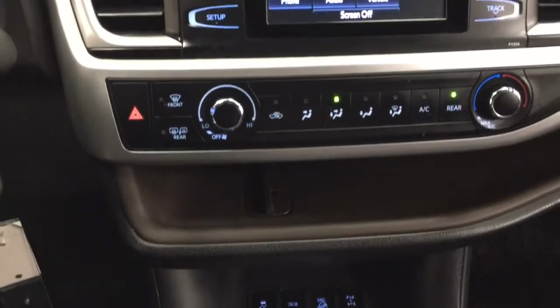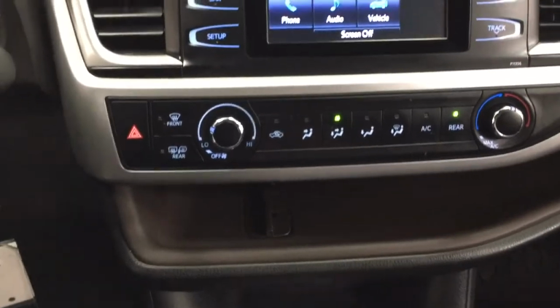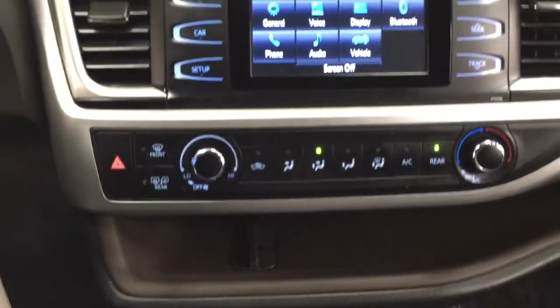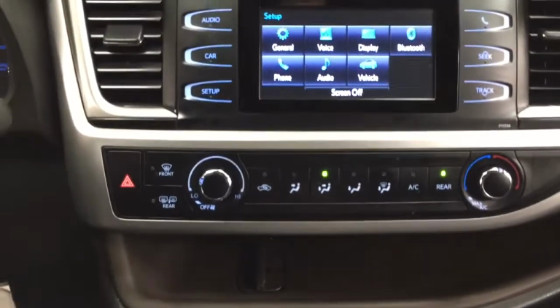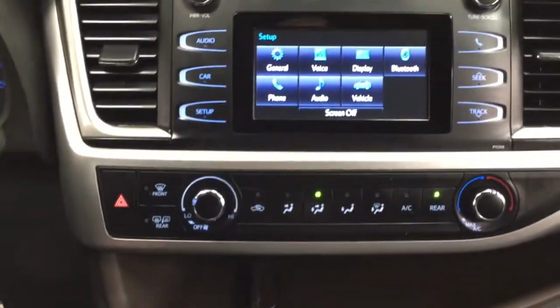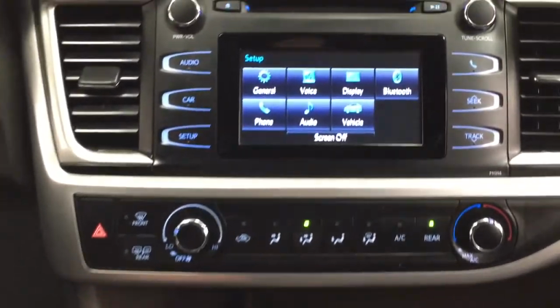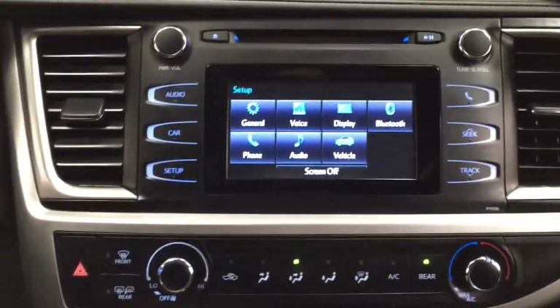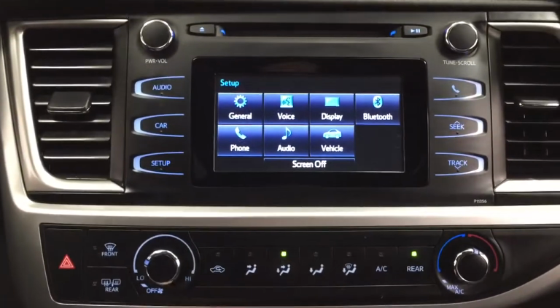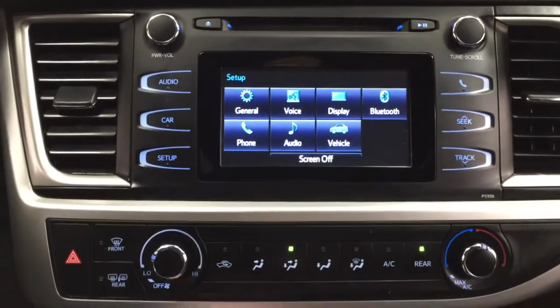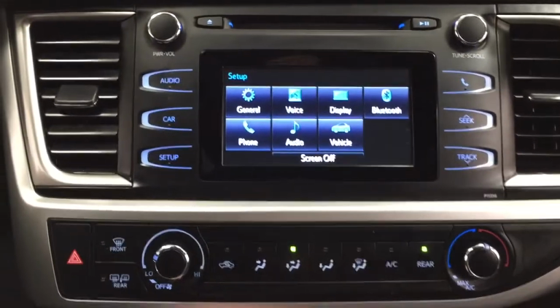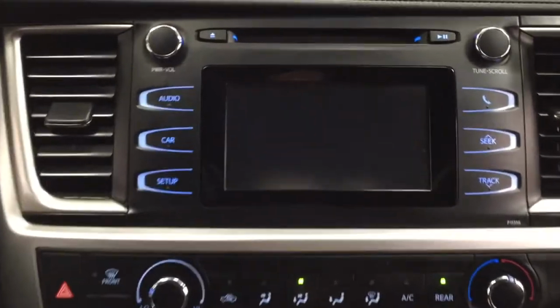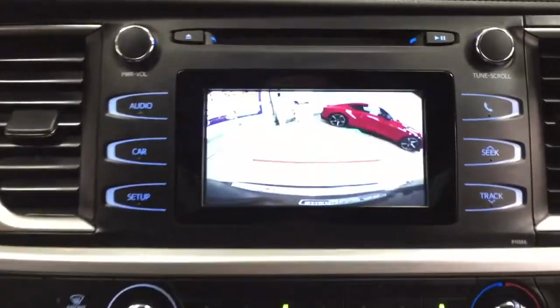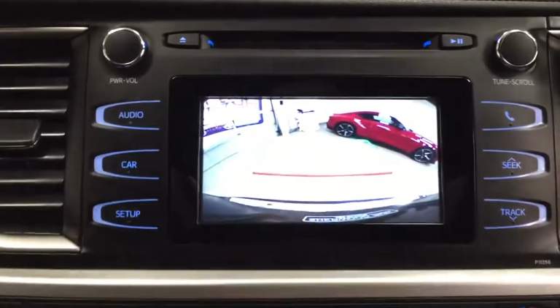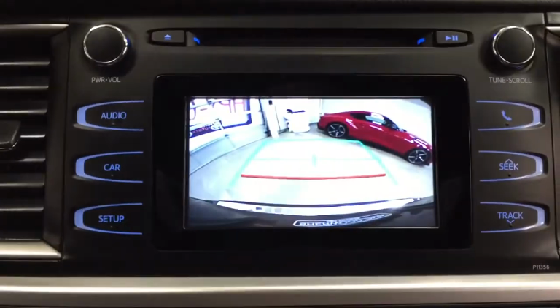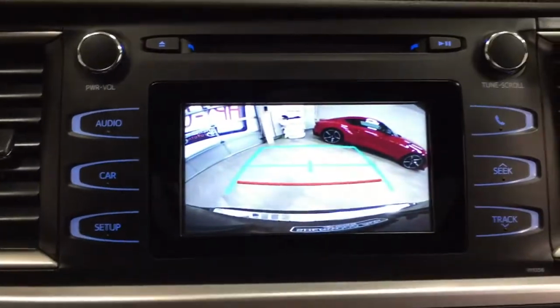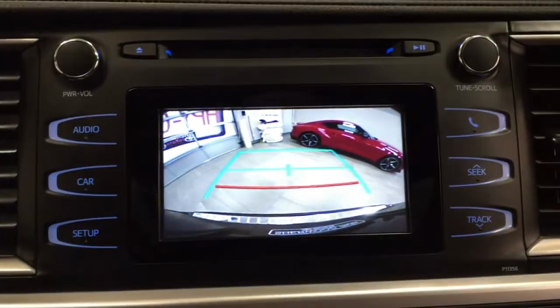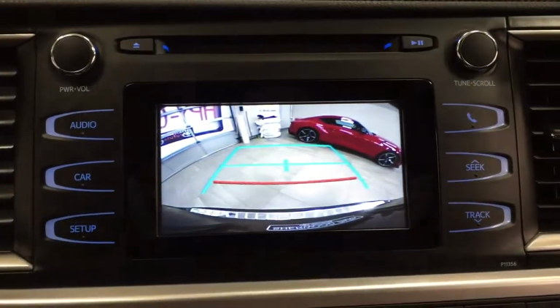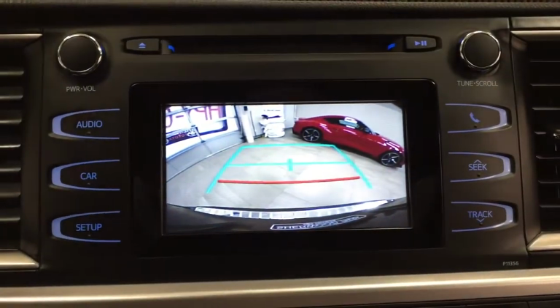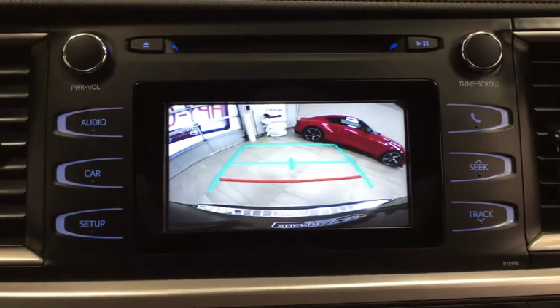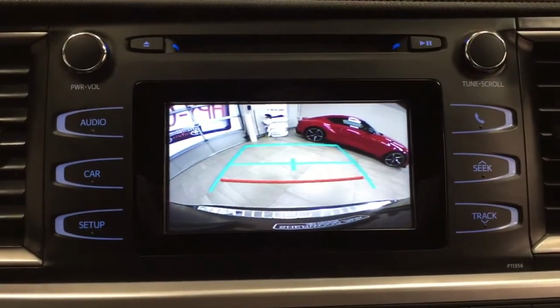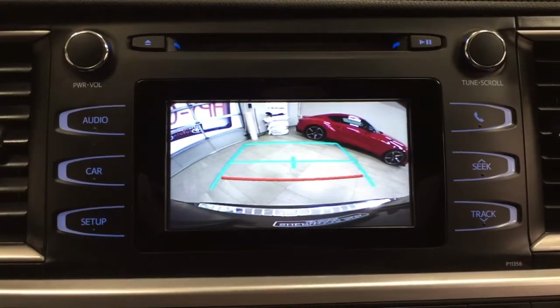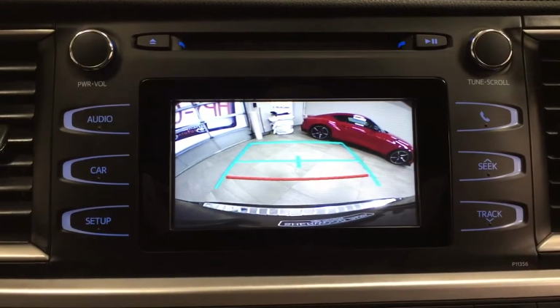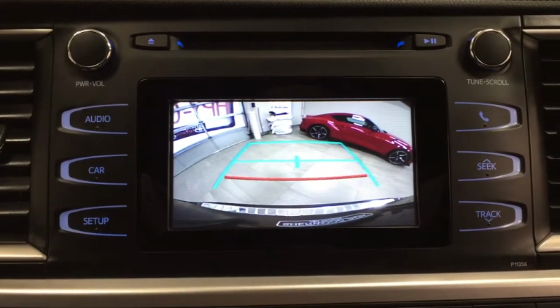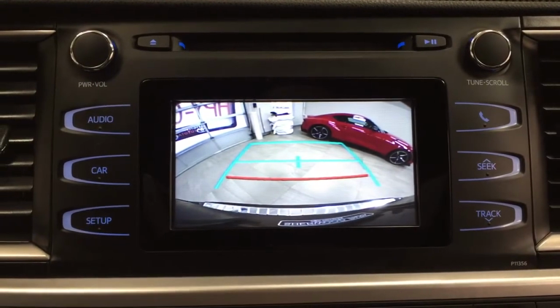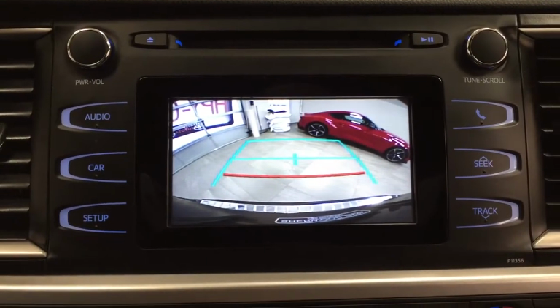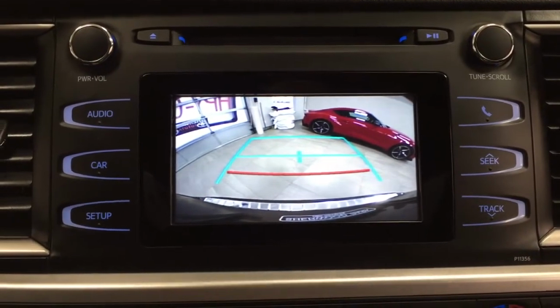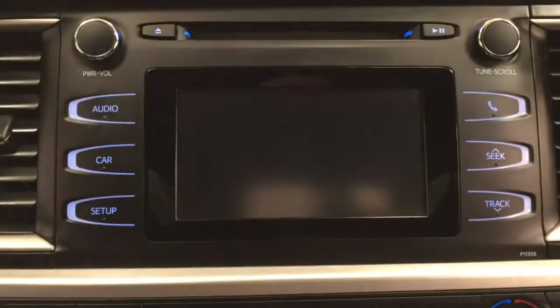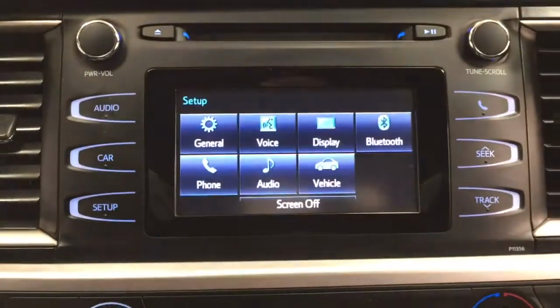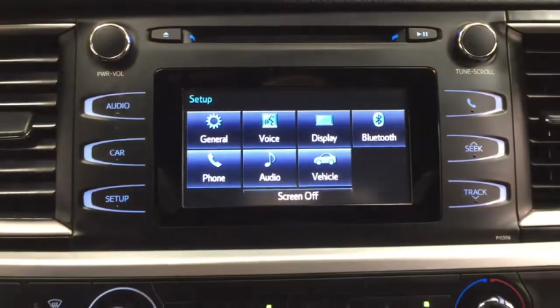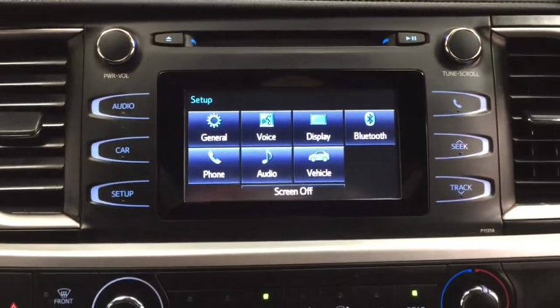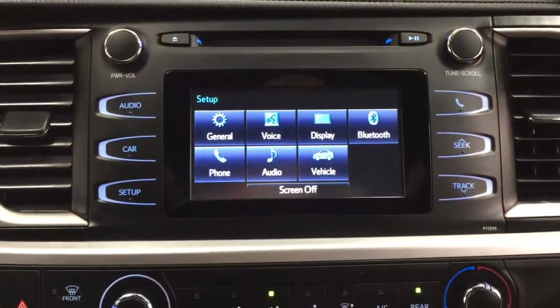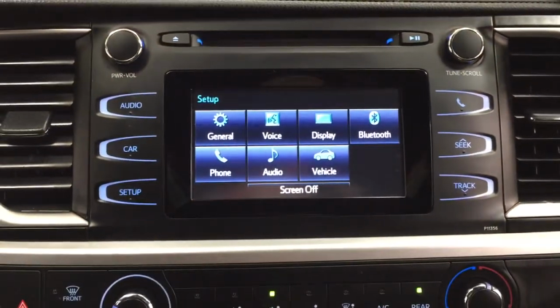Now I'm going to show you what the backup camera looks like. As you can see, you have those nice guiding lines which make things much easier when you back into a stall.